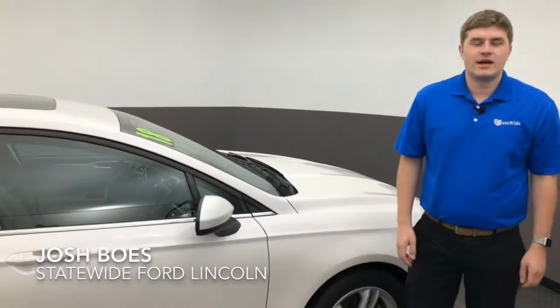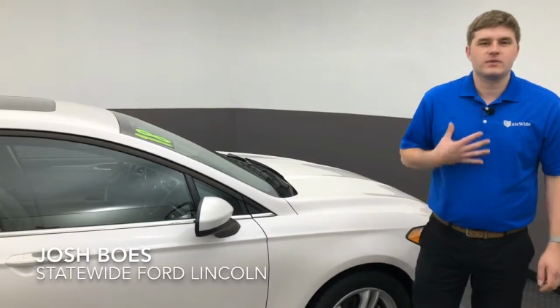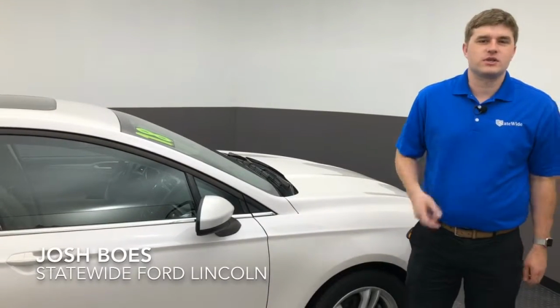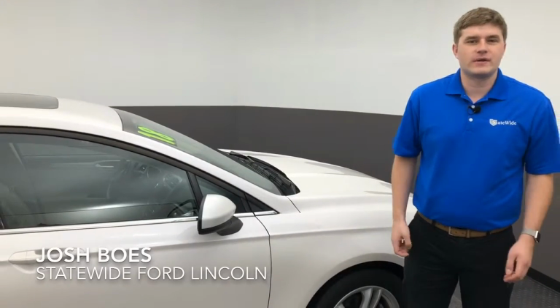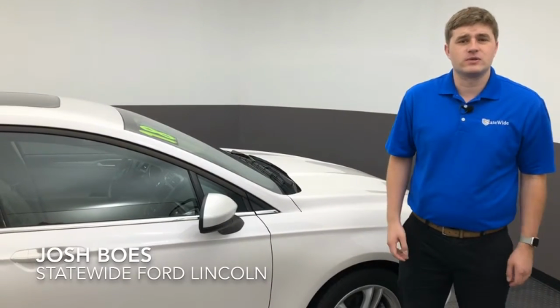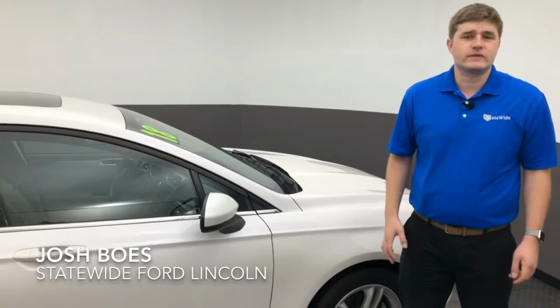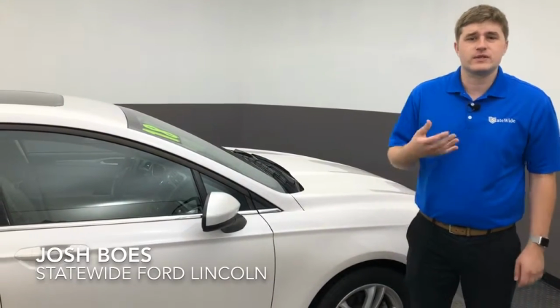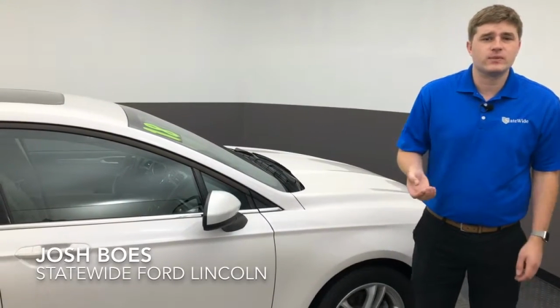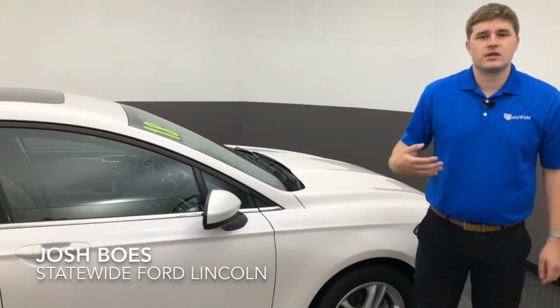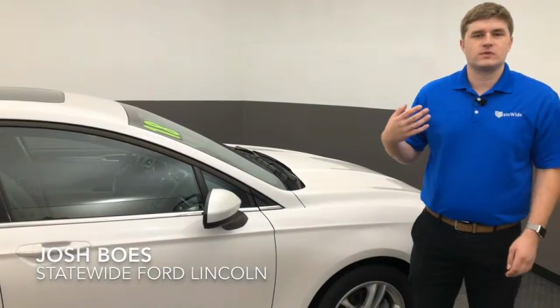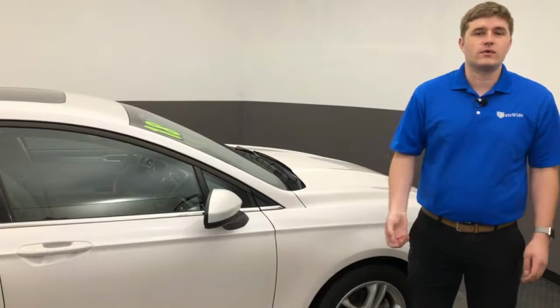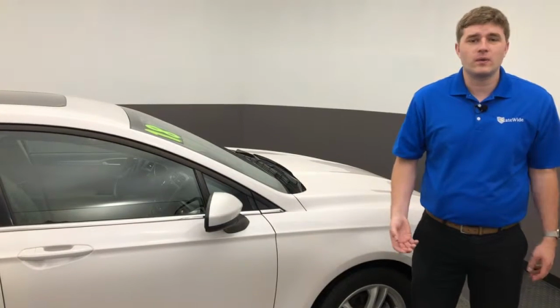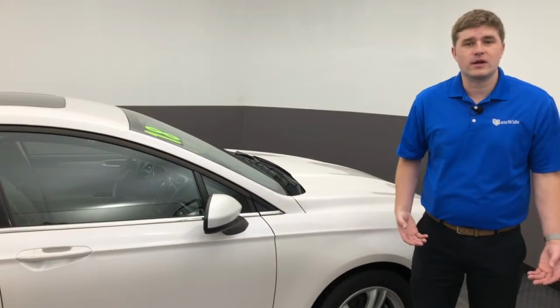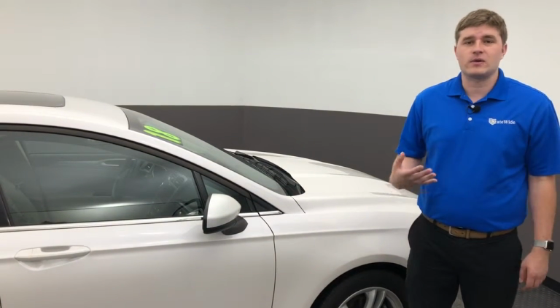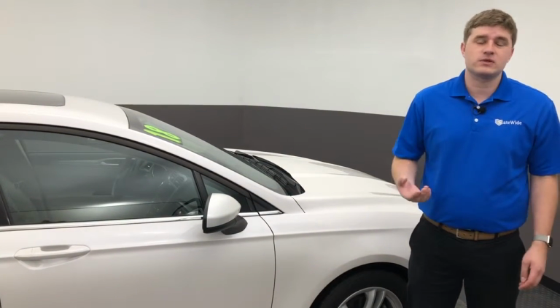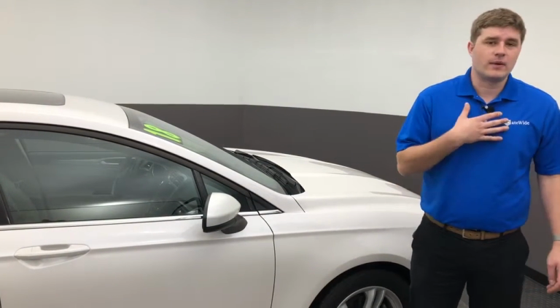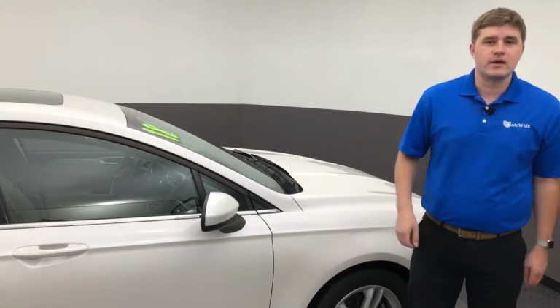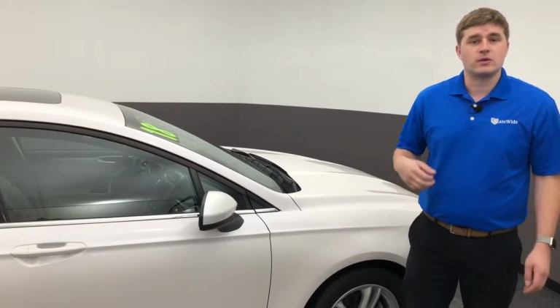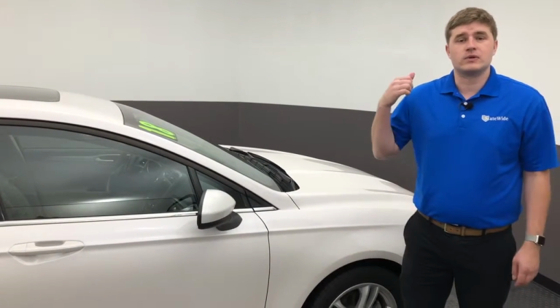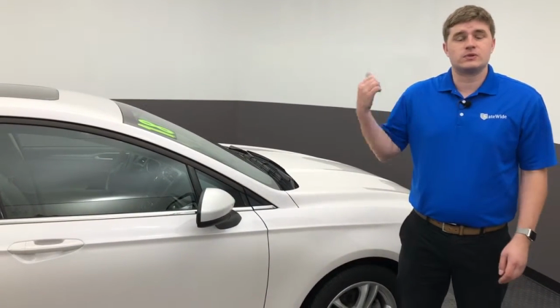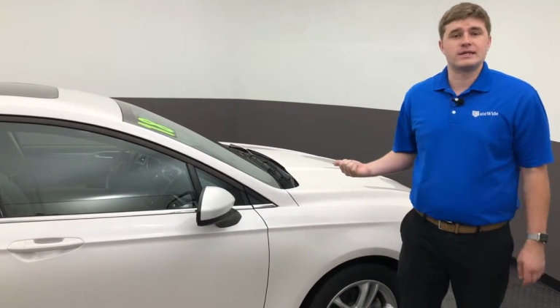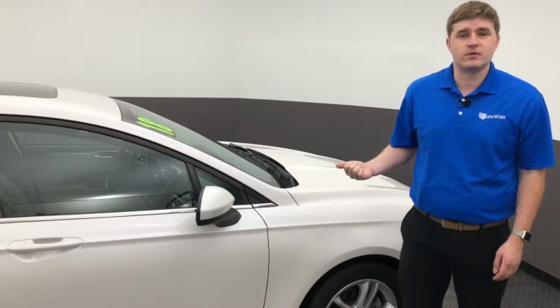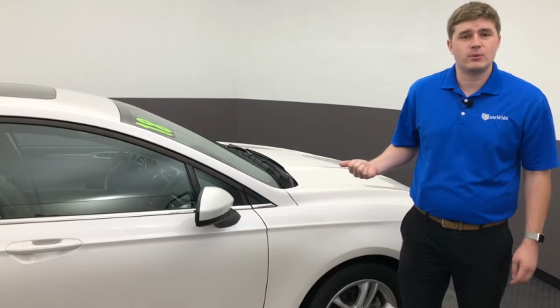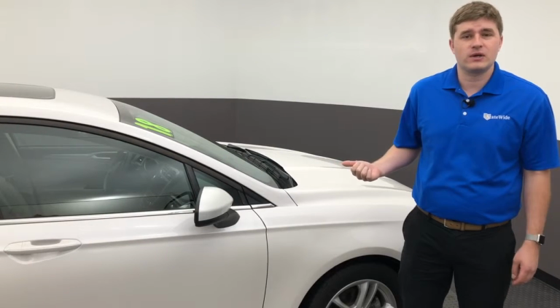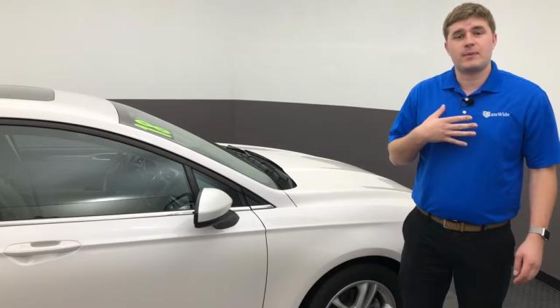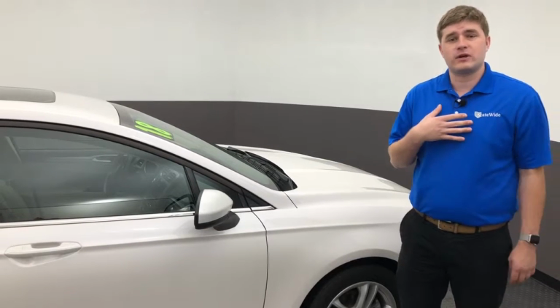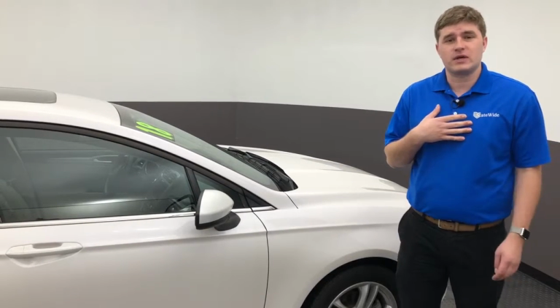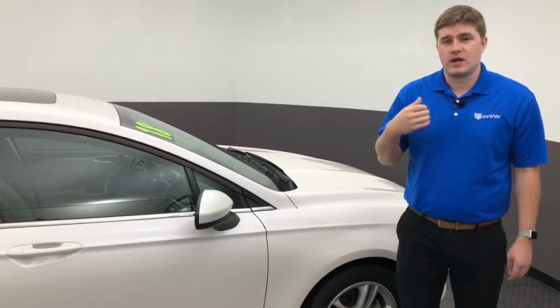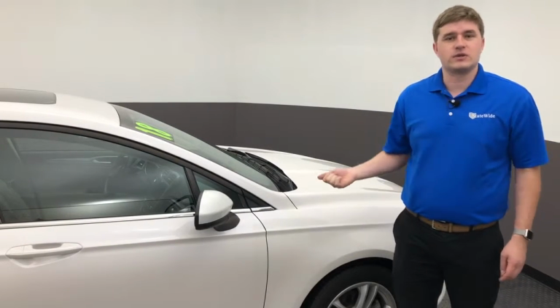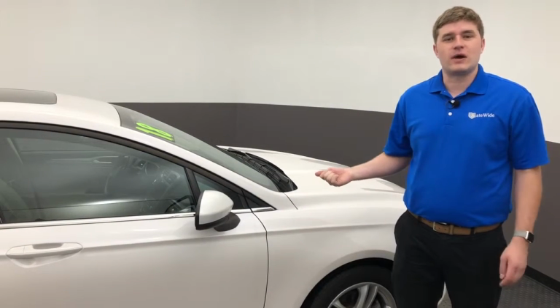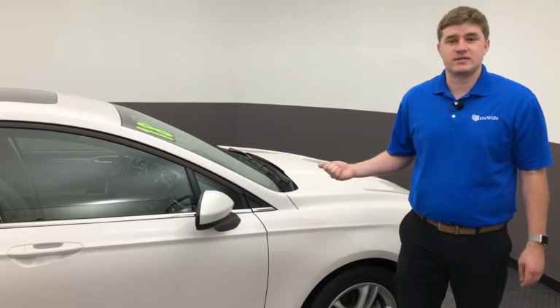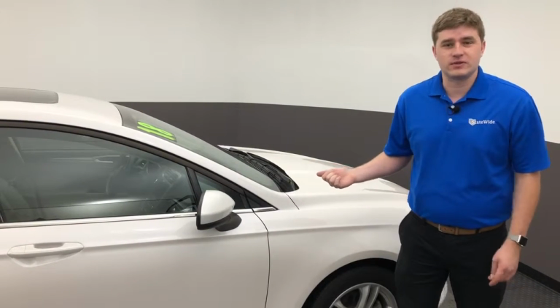Hi Ed, my name is Josh here at Statewide. I just want to introduce myself so you have a face to the name, just in case we're talking over the phone or maybe the internet and you don't know who you're speaking to — I'm your guy. I also want to introduce this 2018 Fusion Hybrid we have here. I personally drive one myself and I just wanted to show you how amazing these vehicles are.